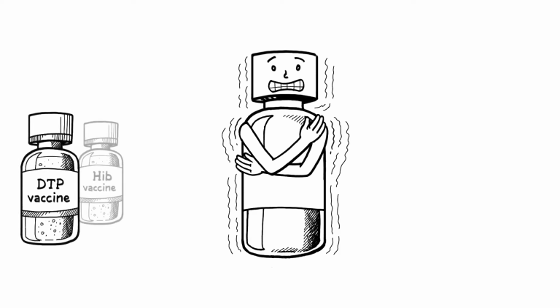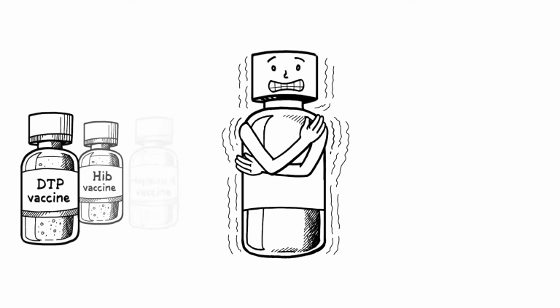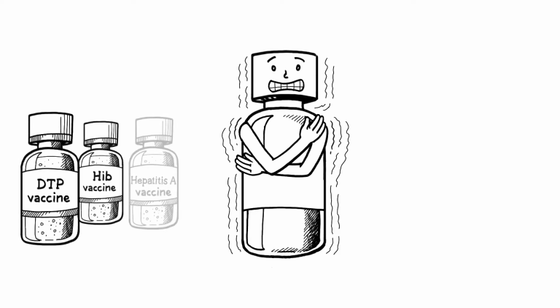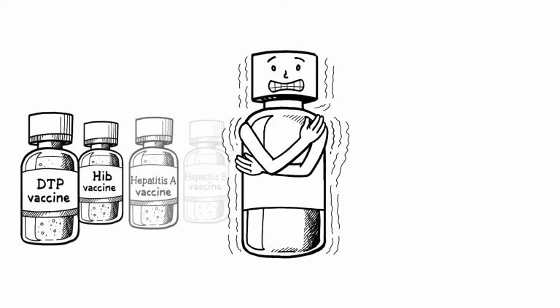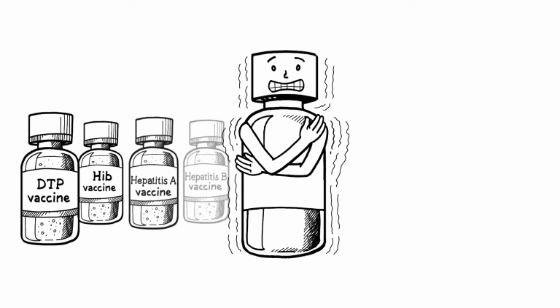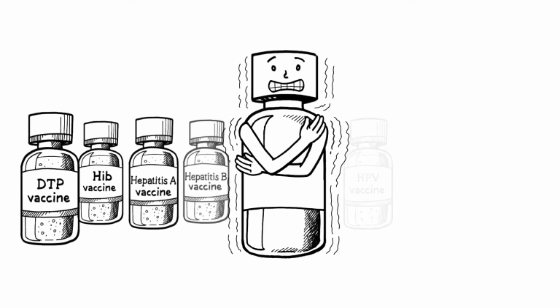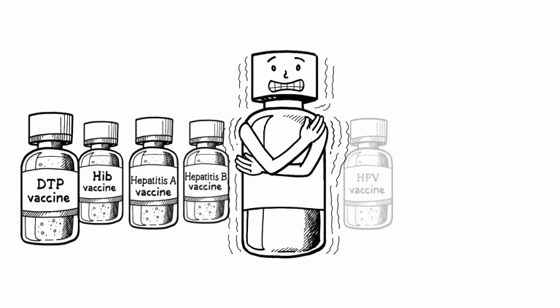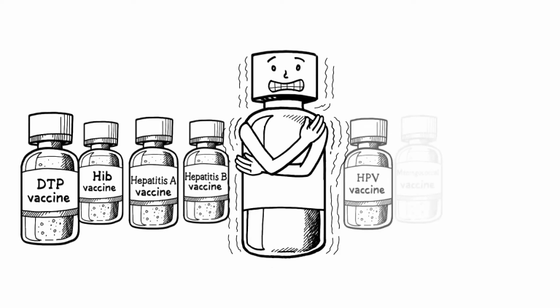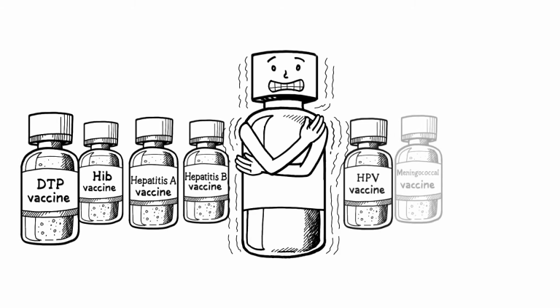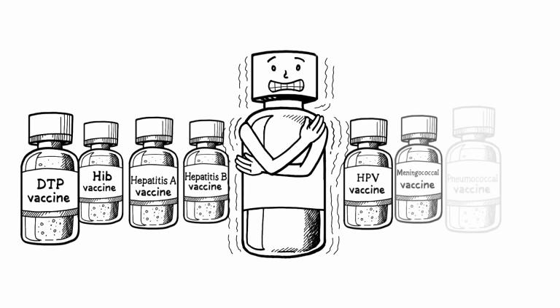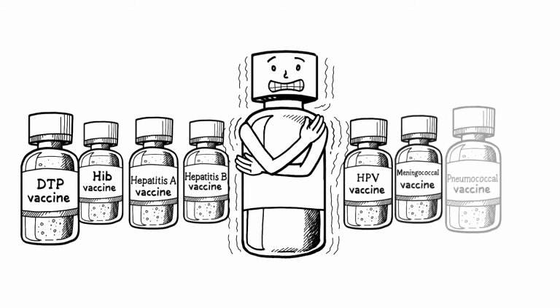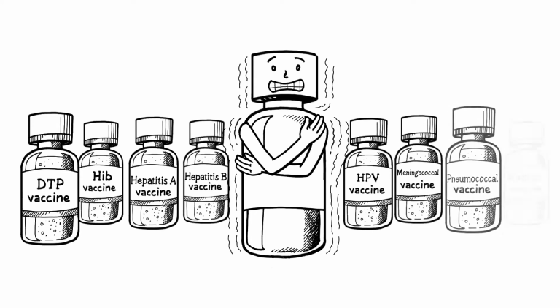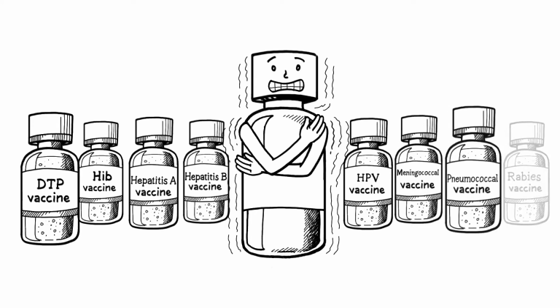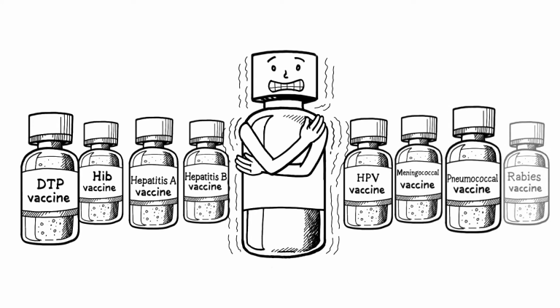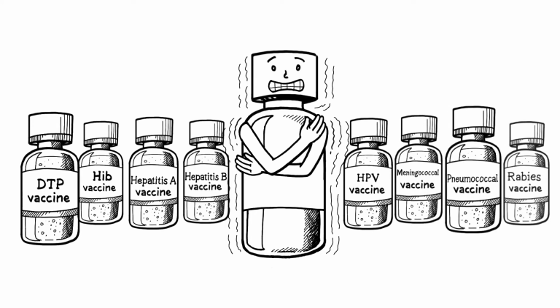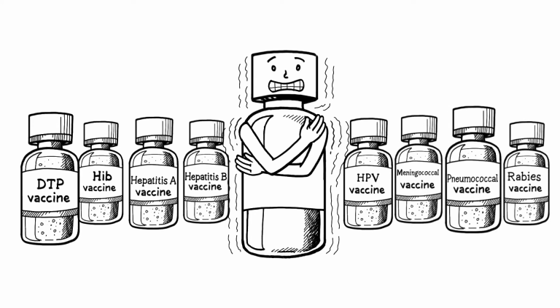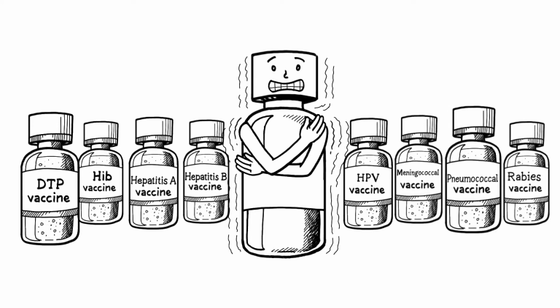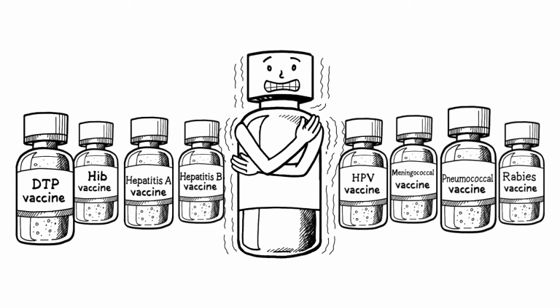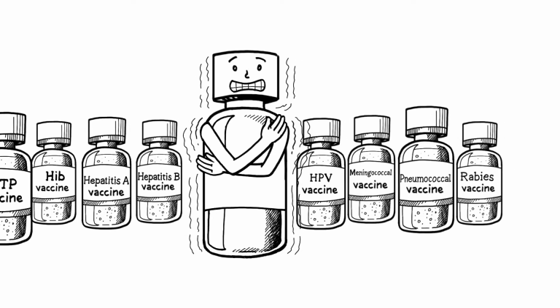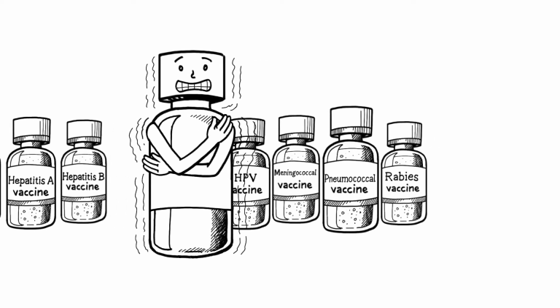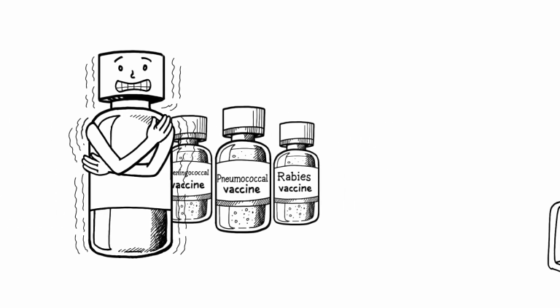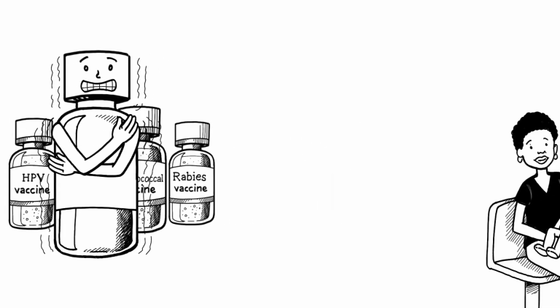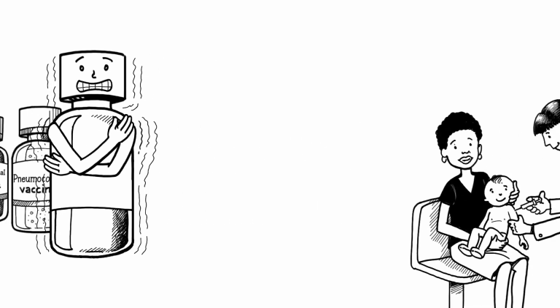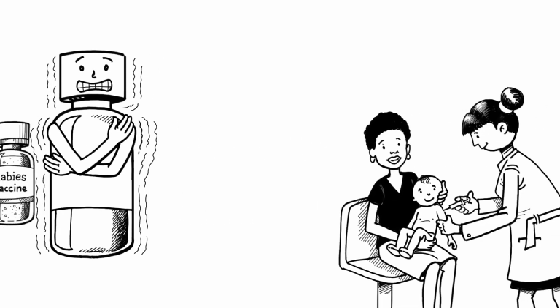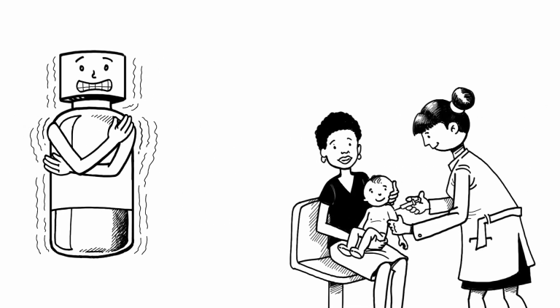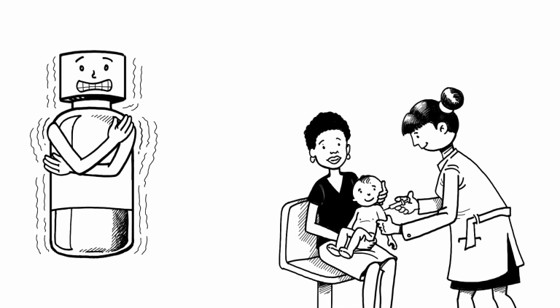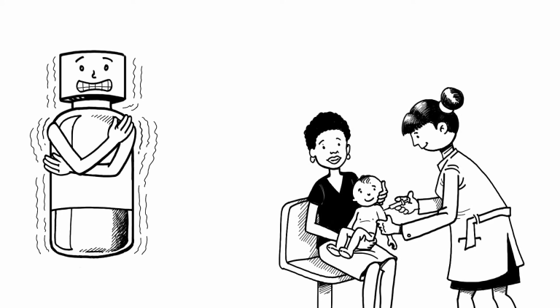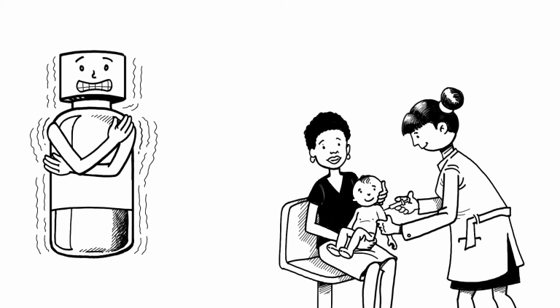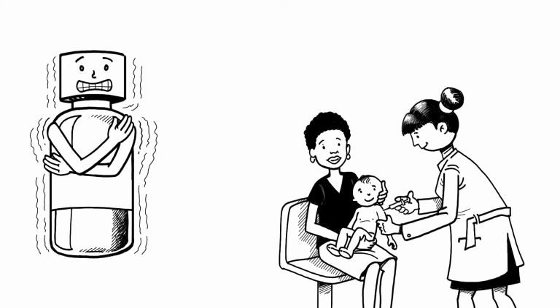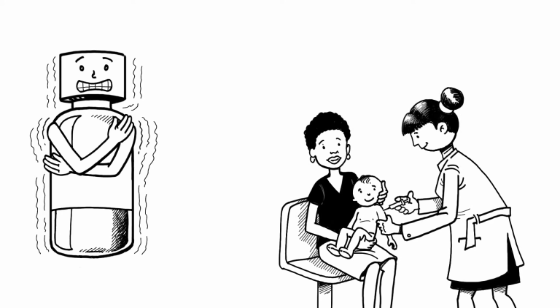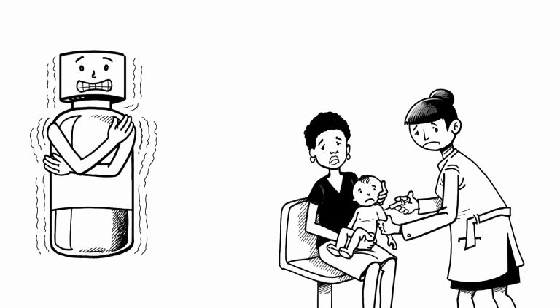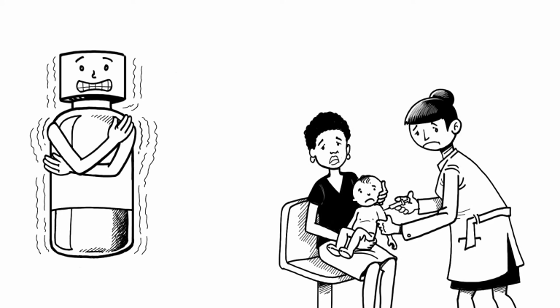Given that freeze-sensitive vaccines represent approximately 70% of over US$1 billion spent by UNICEF on vaccines annually, freeze incidence may result in a staggering loss of money and effort.